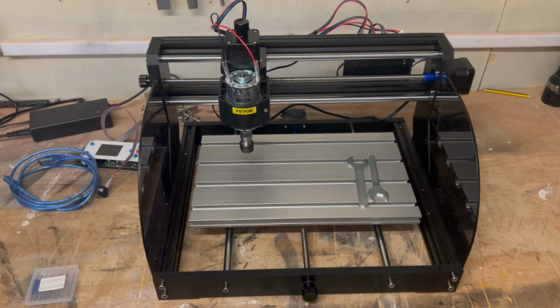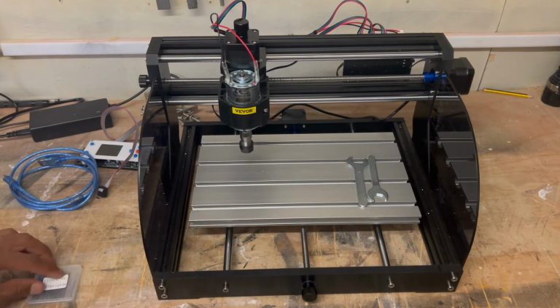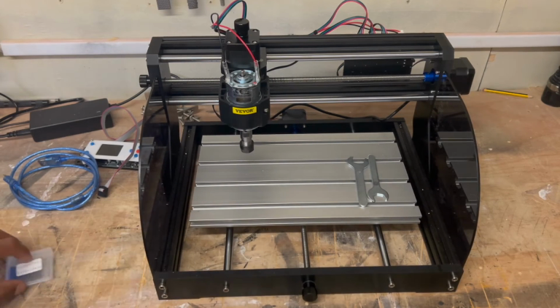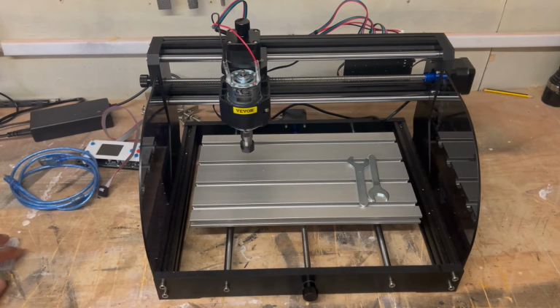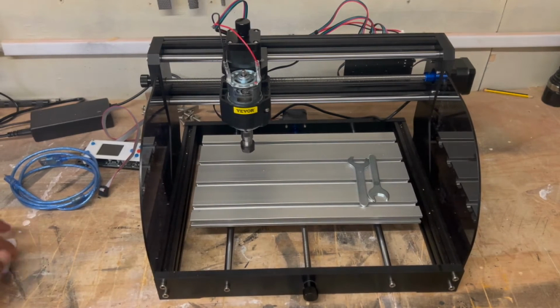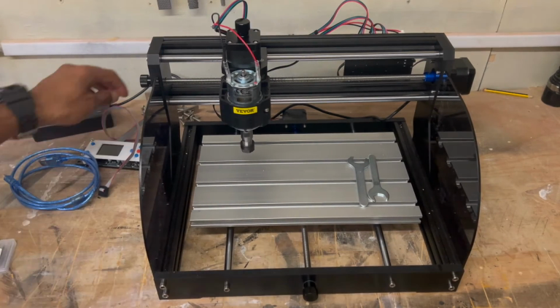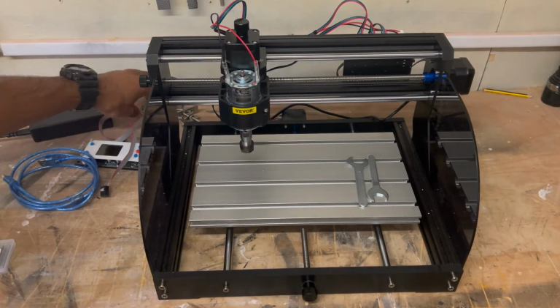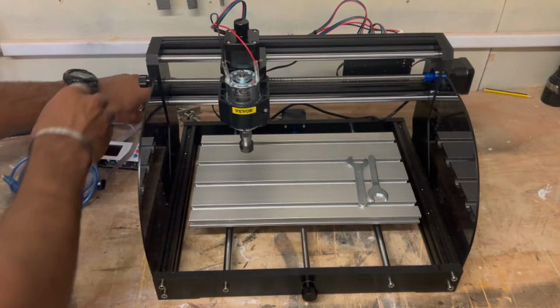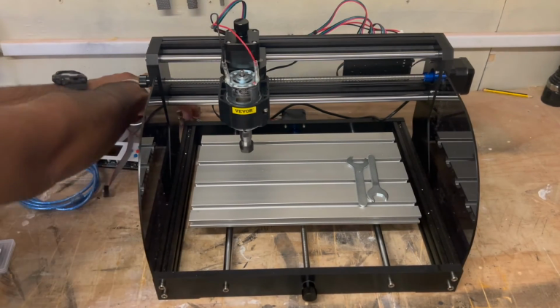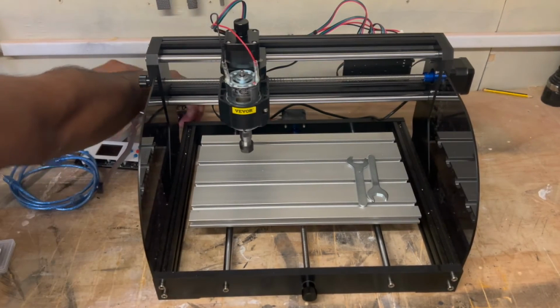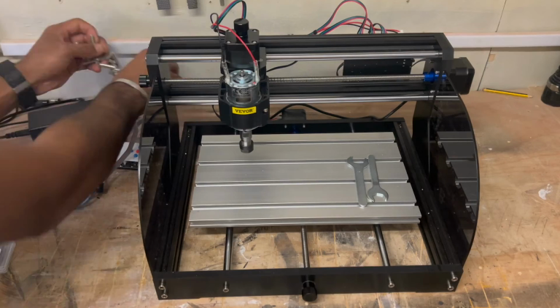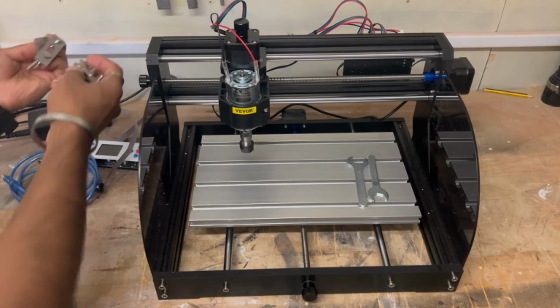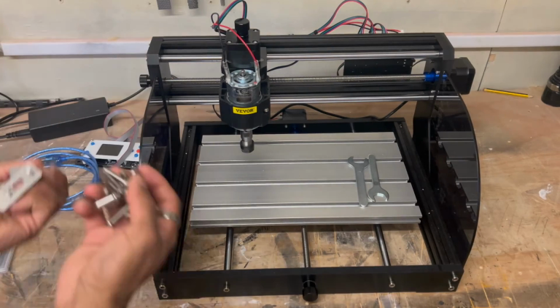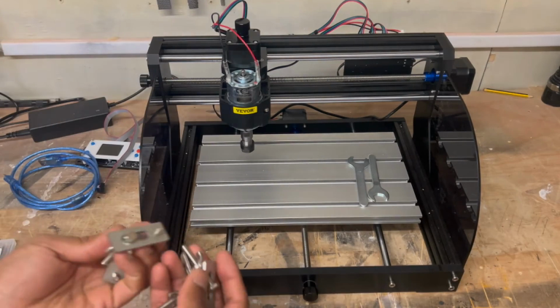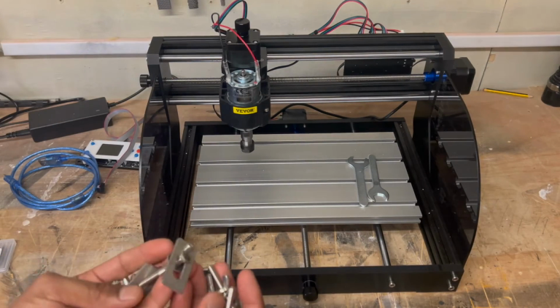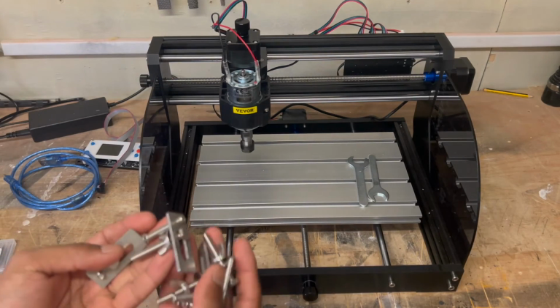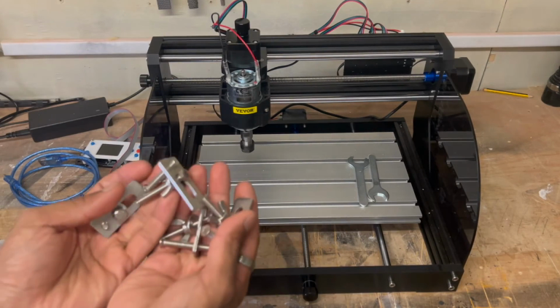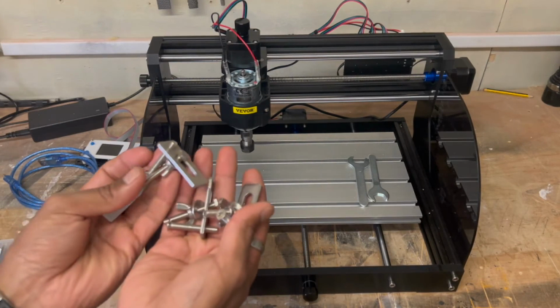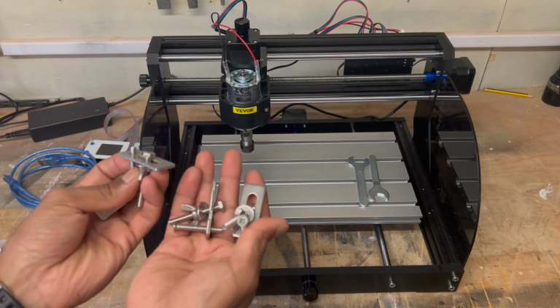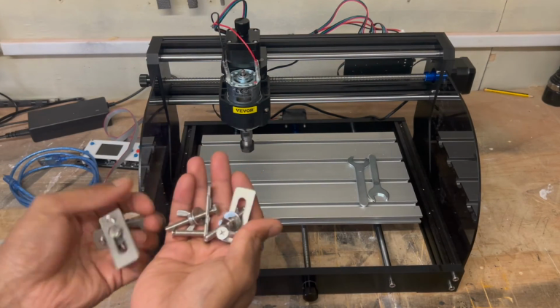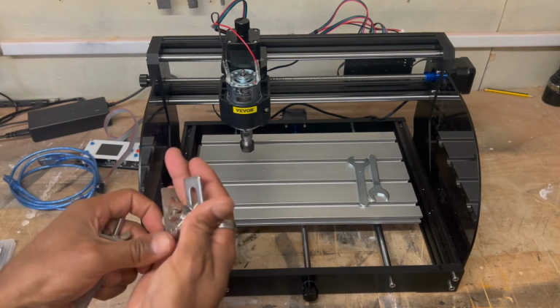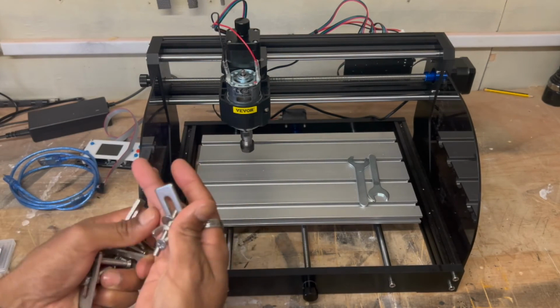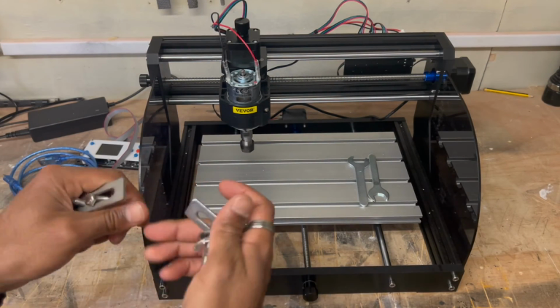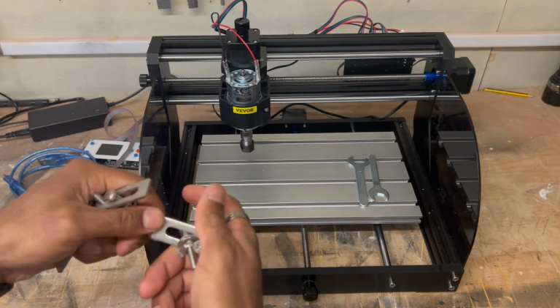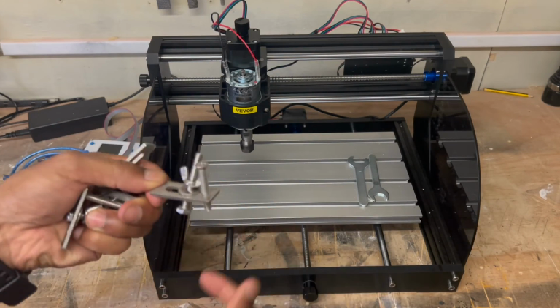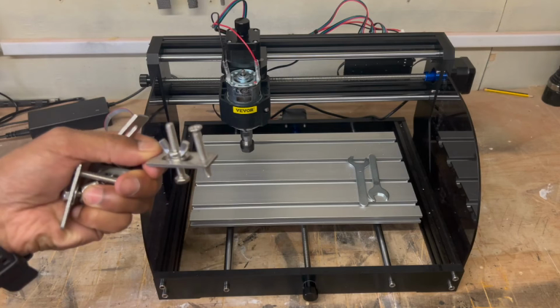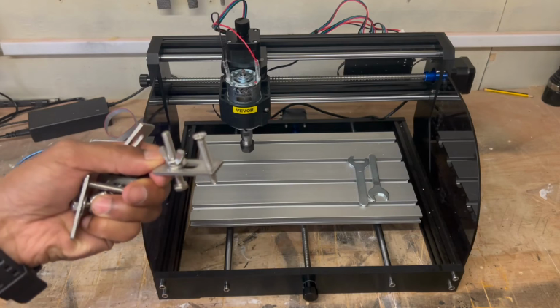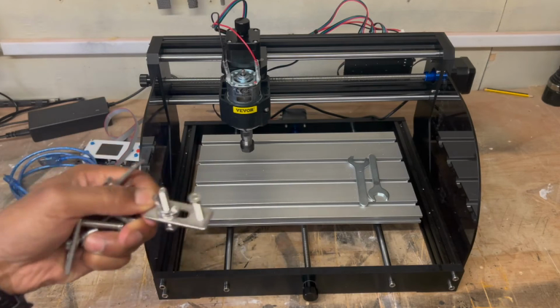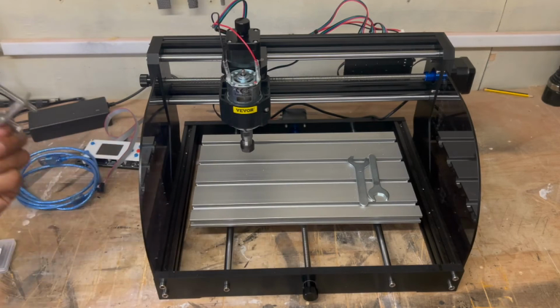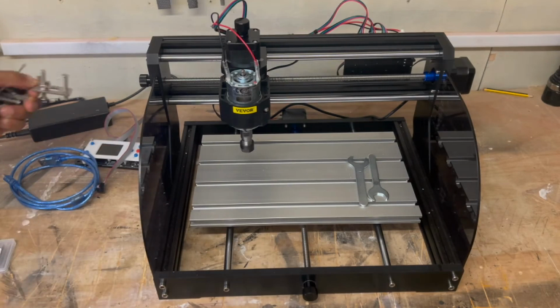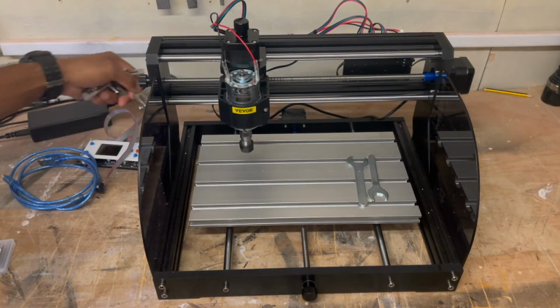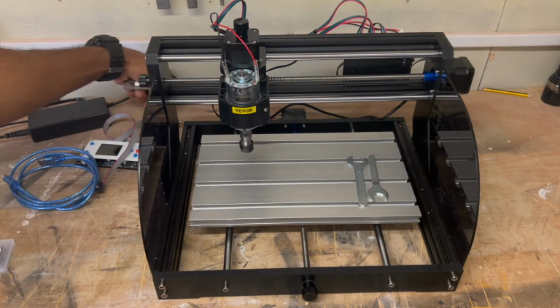So it wasn't too bad to assemble. You do also get four clamps to hold your work pieces down.